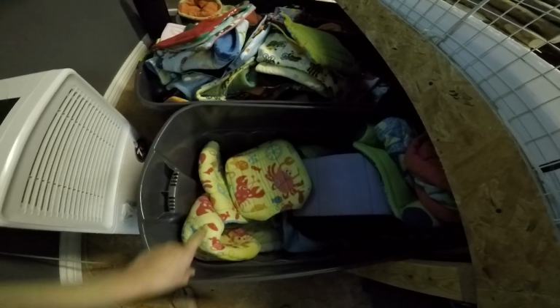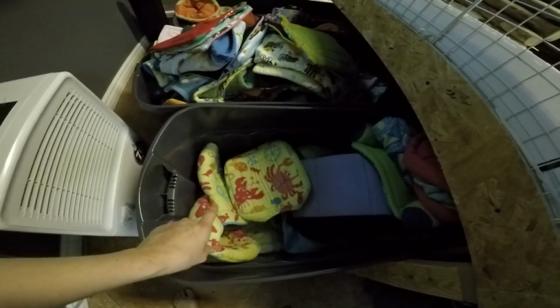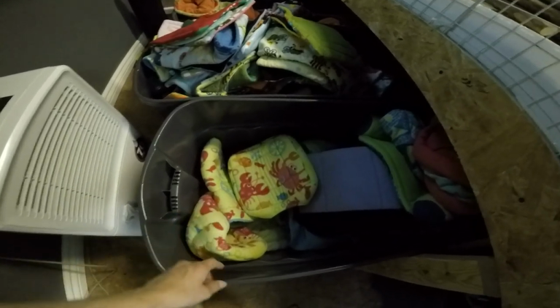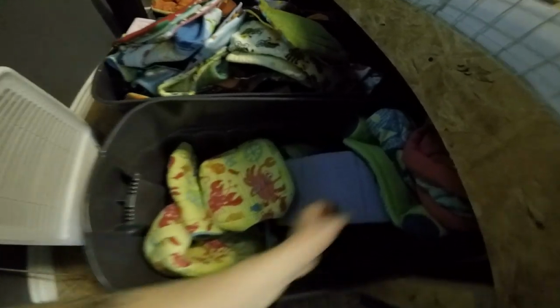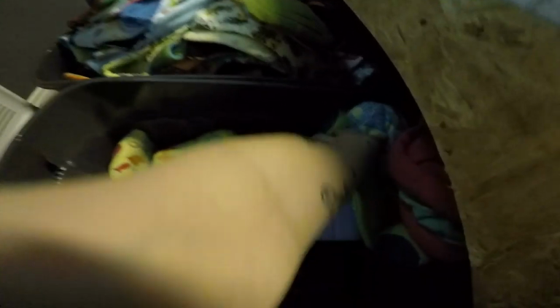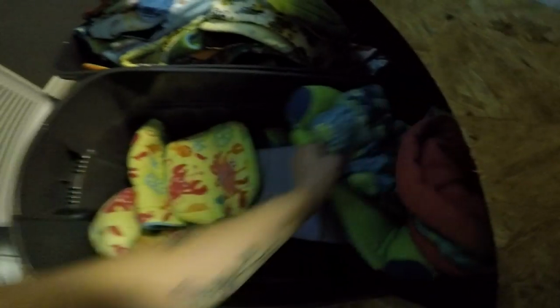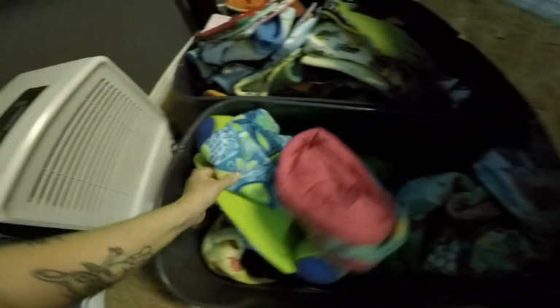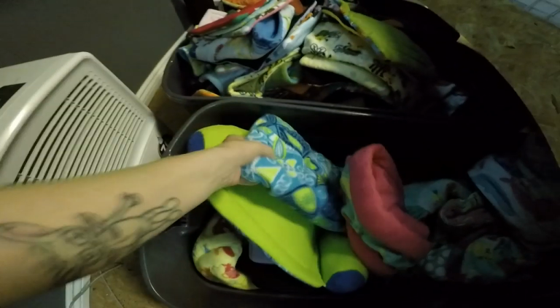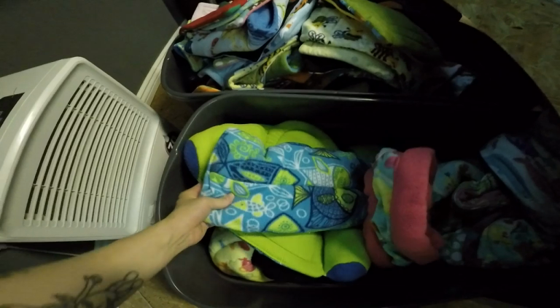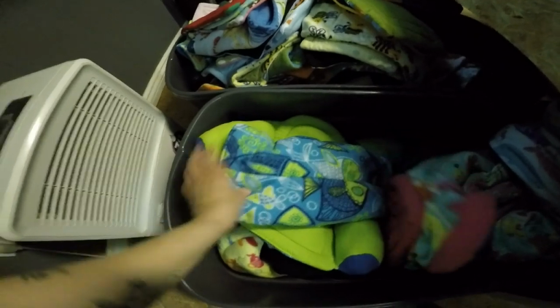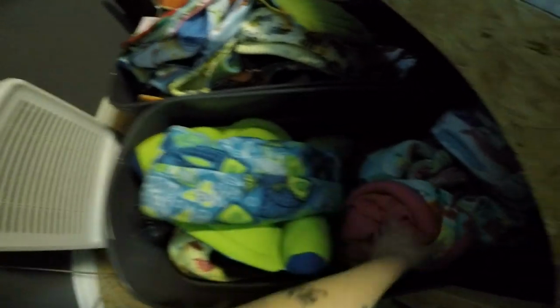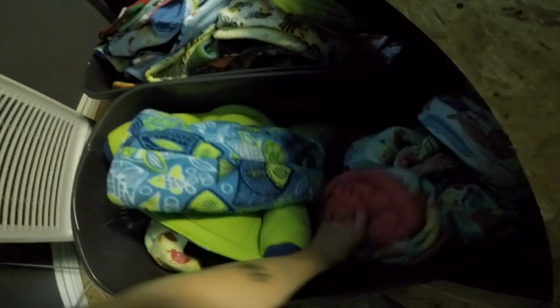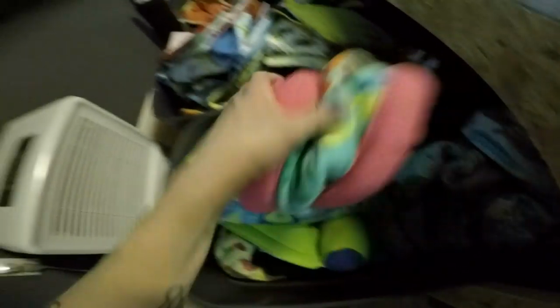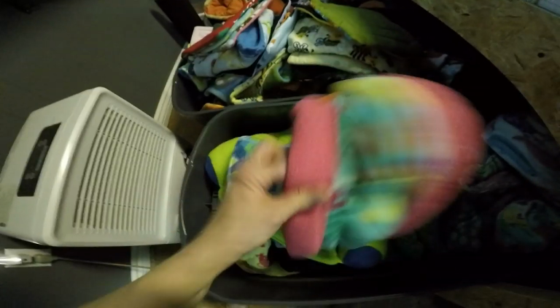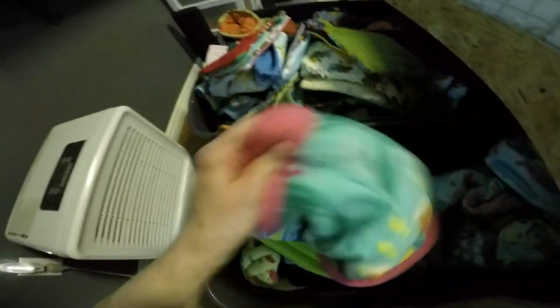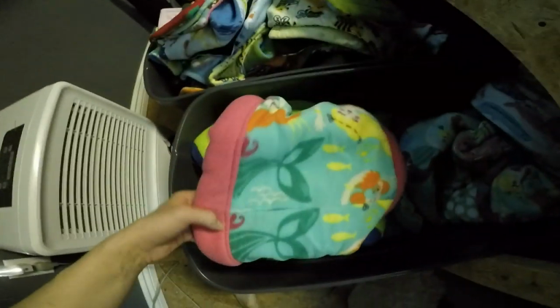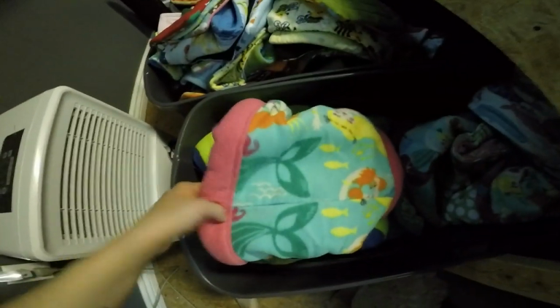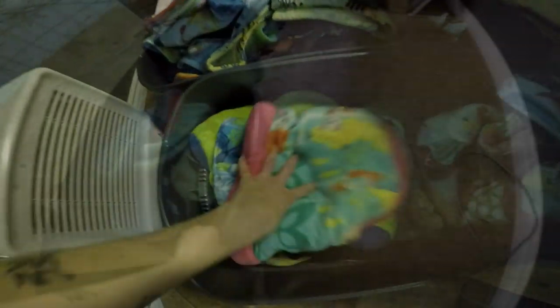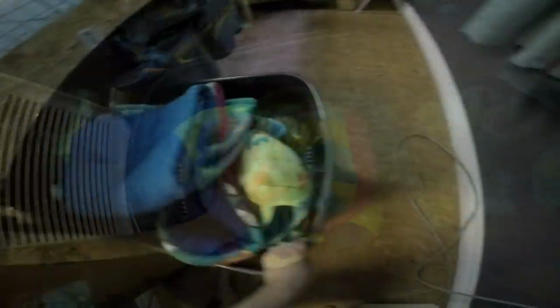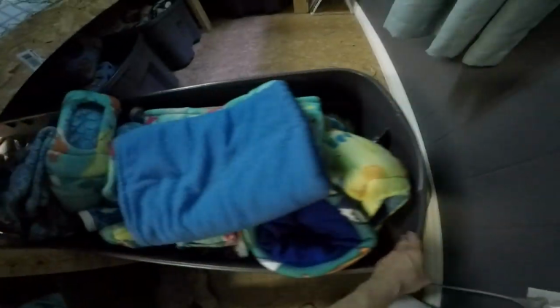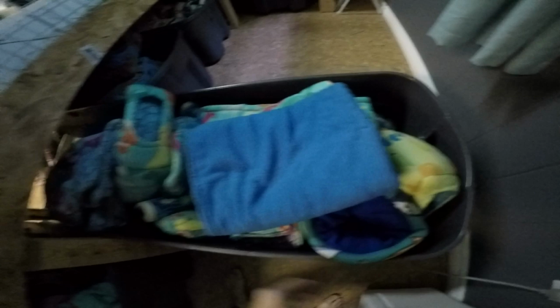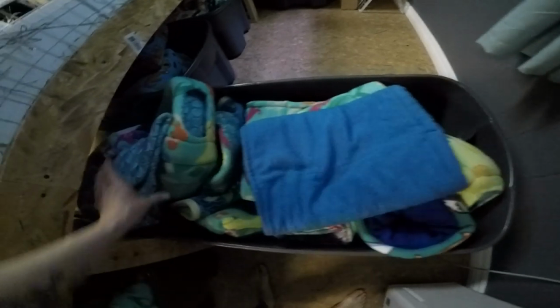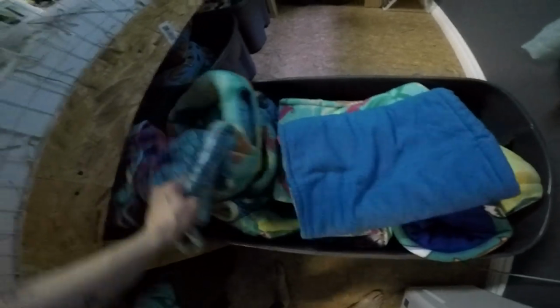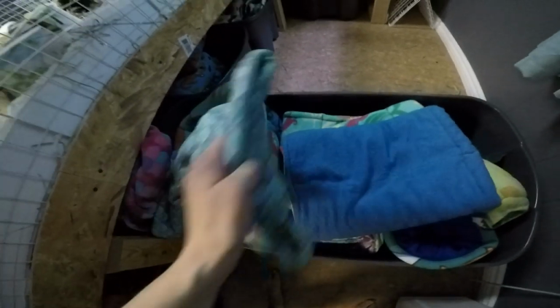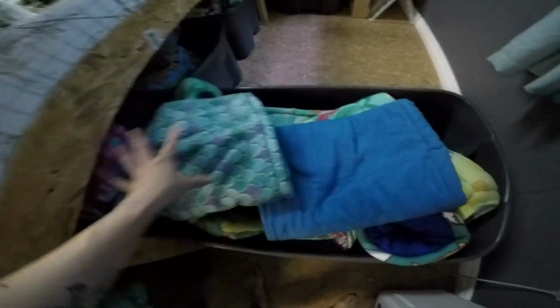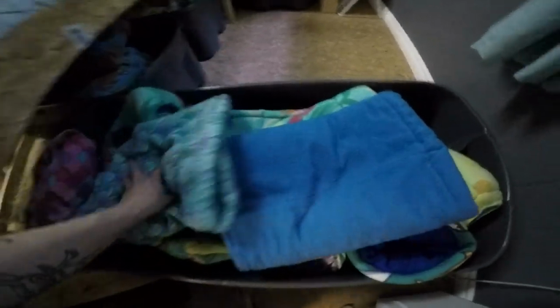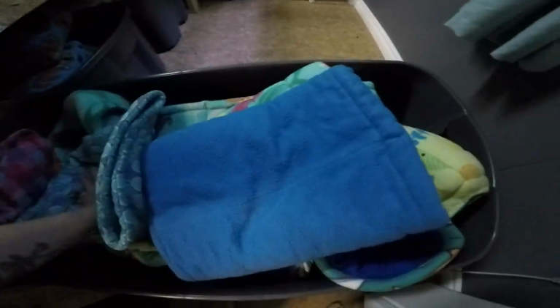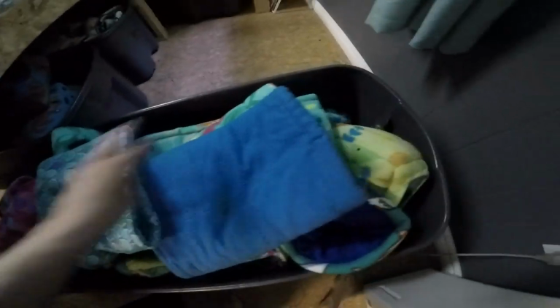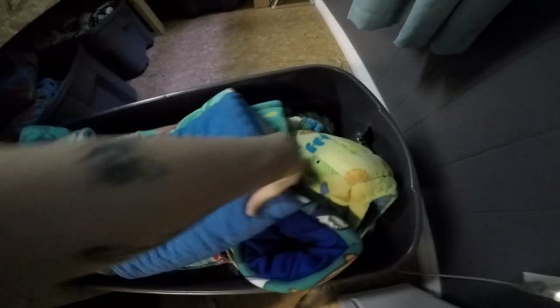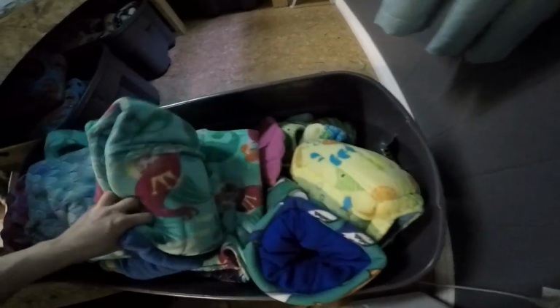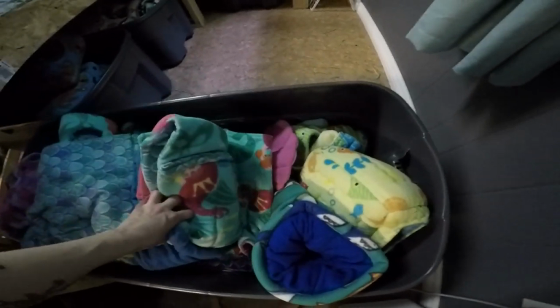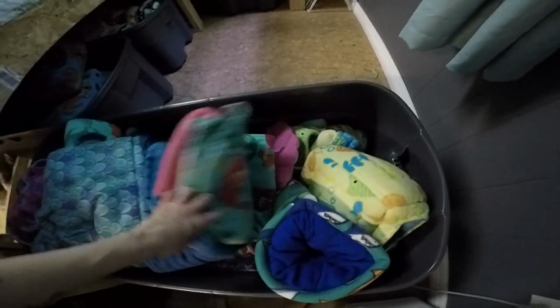This yellow one. Some with this fish on it. Mermaid. So this is another bin with sea beds — same kind of prints as before.